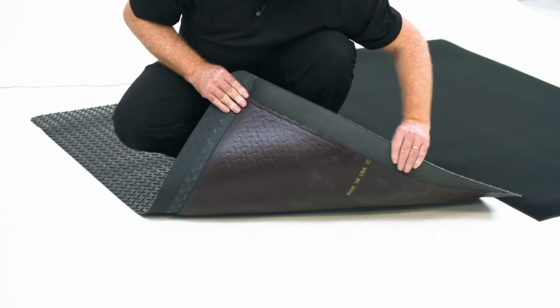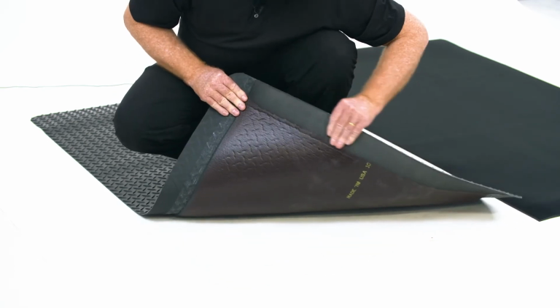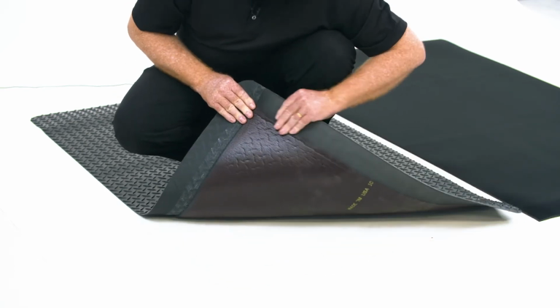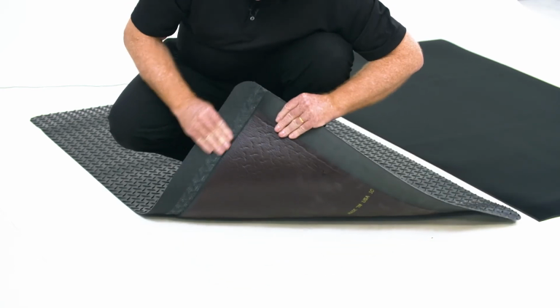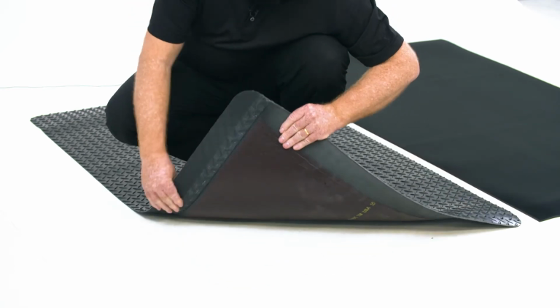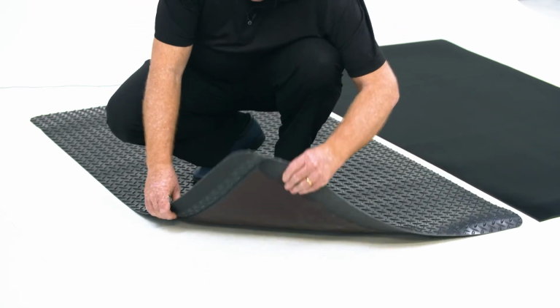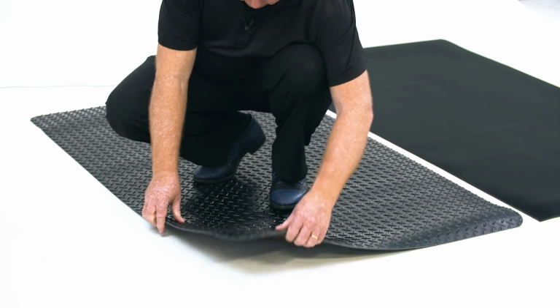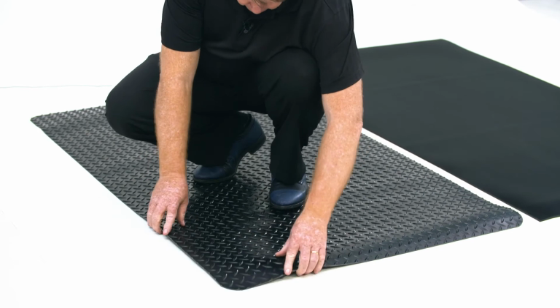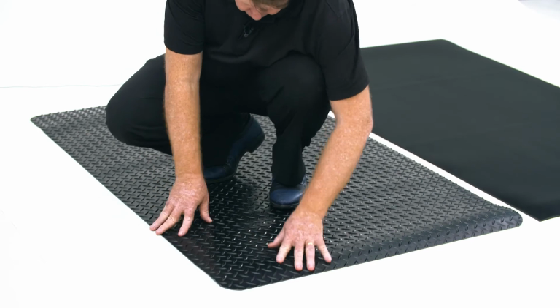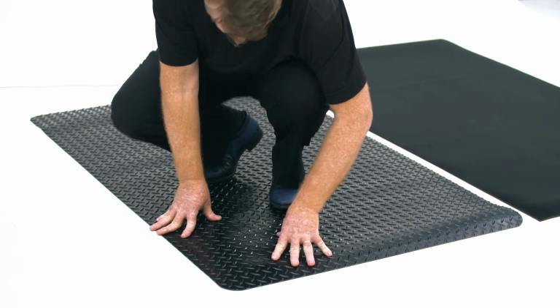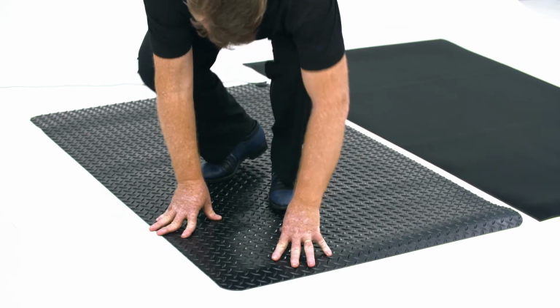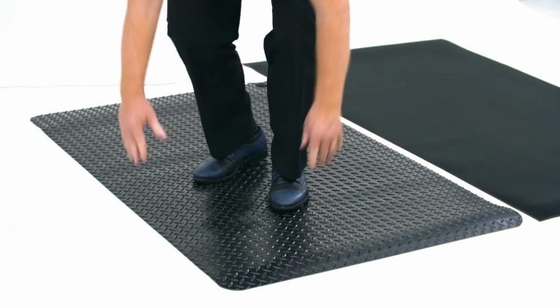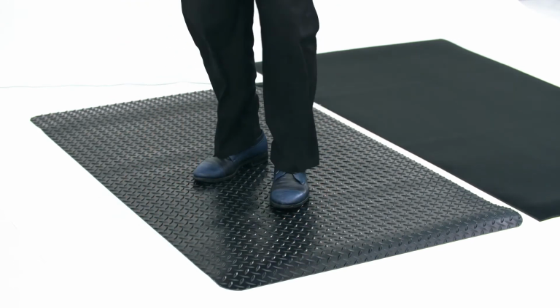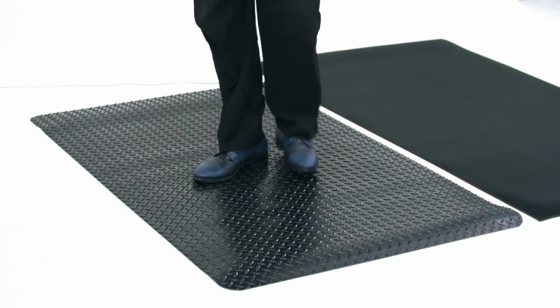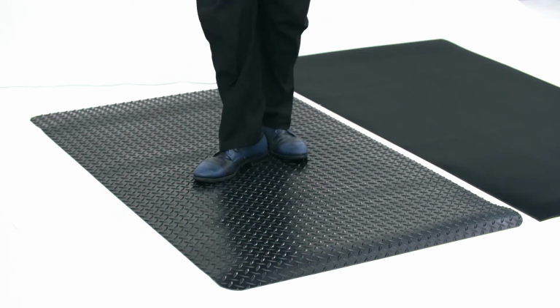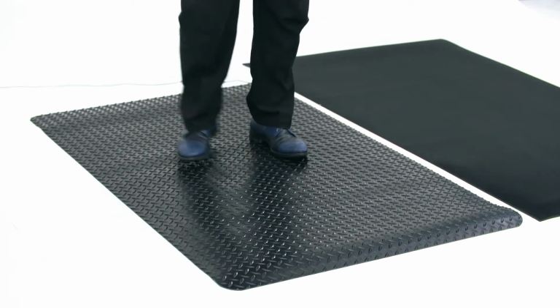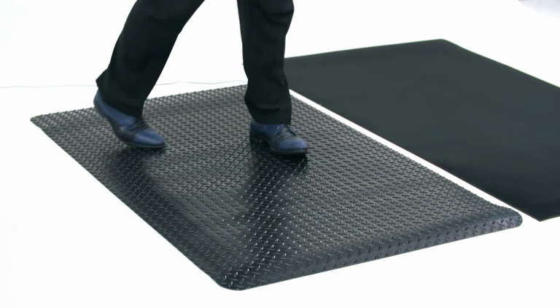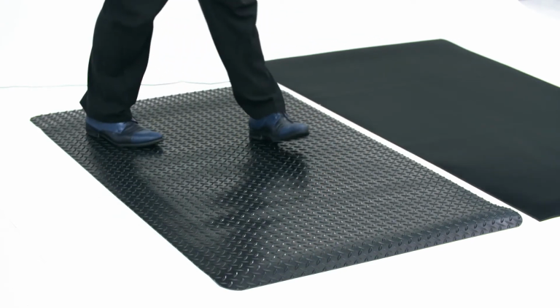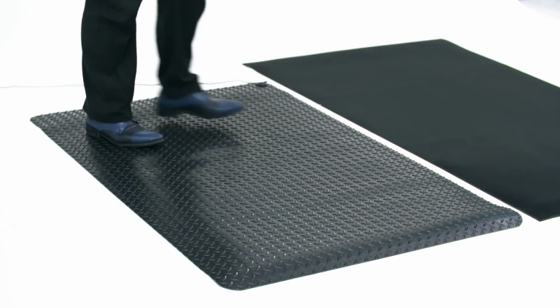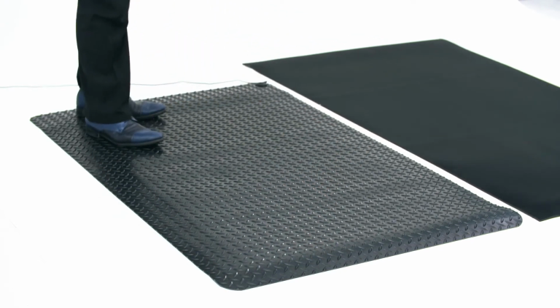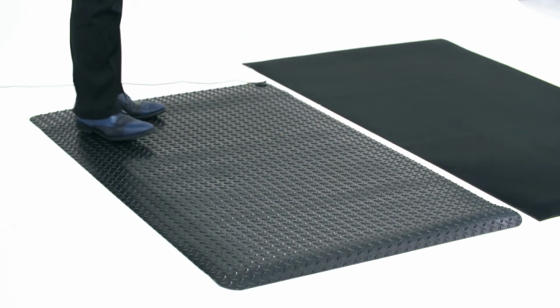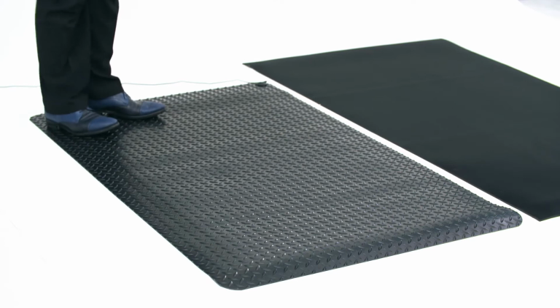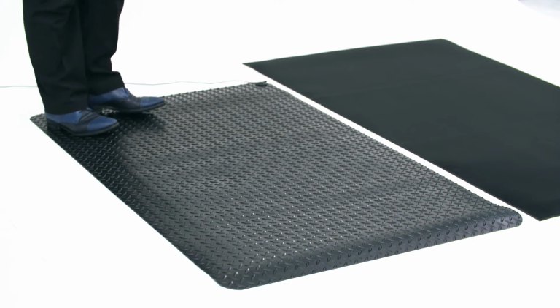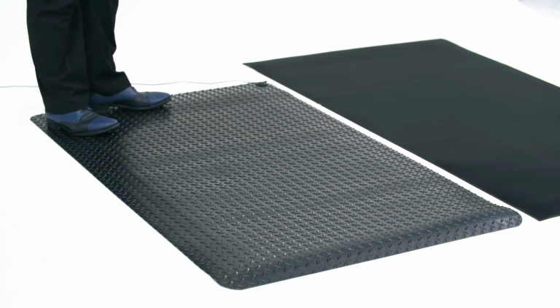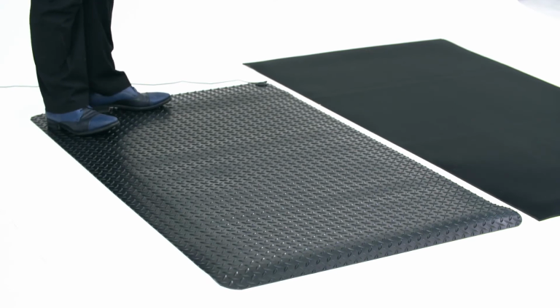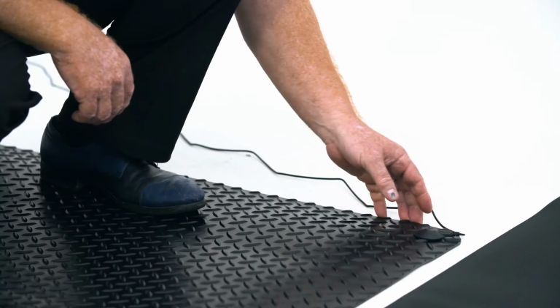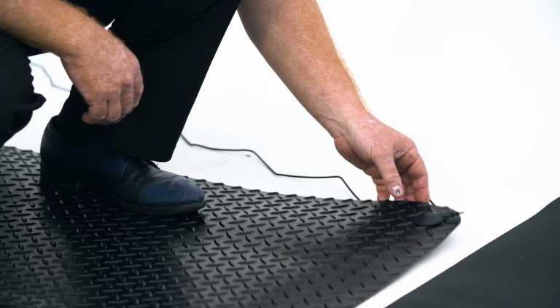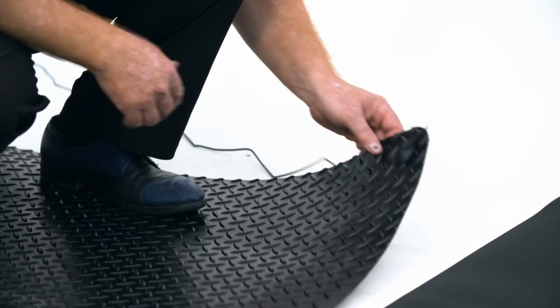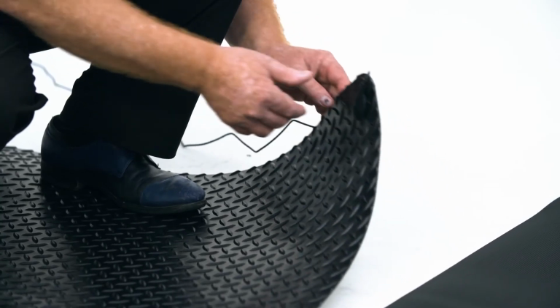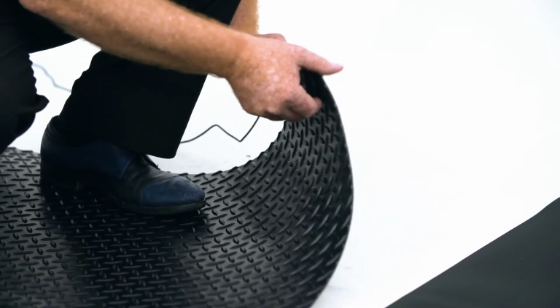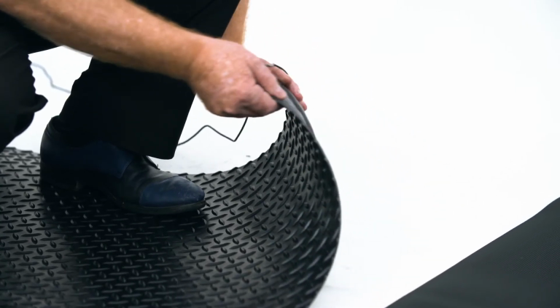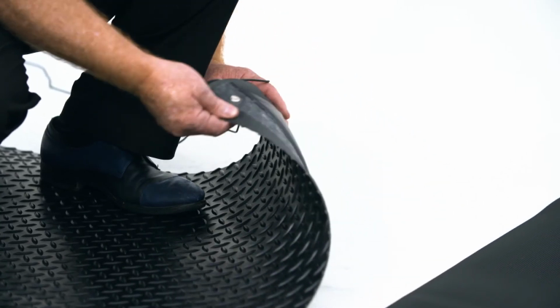Available in 91cm x 1.5m or 3m lengths, use this mat in any heavy-duty industrial environment. It comes with its own grounding lead.